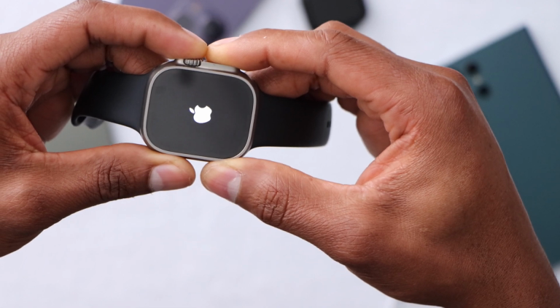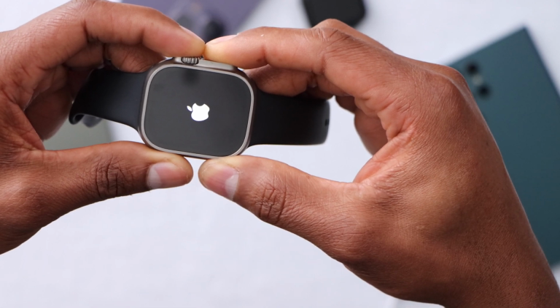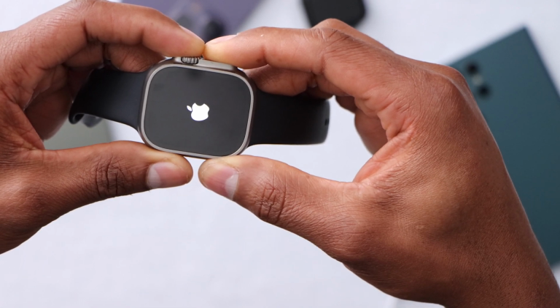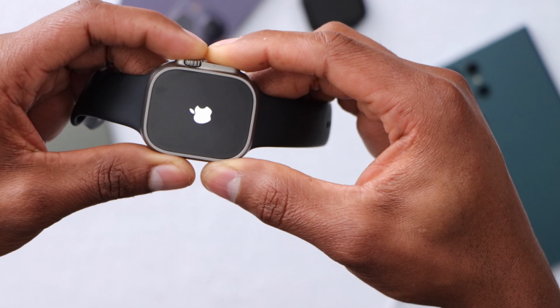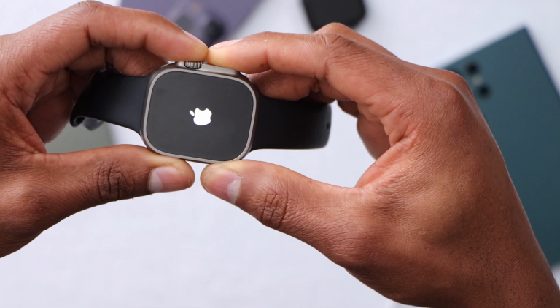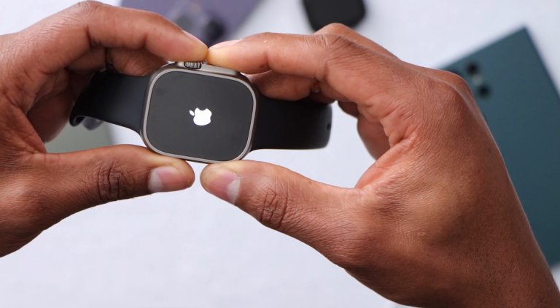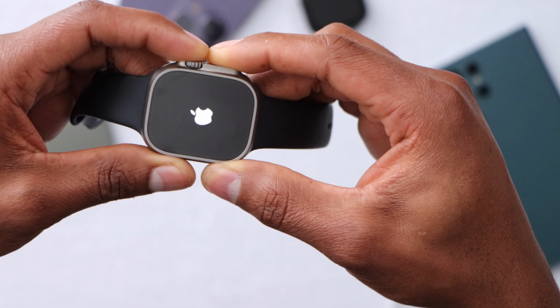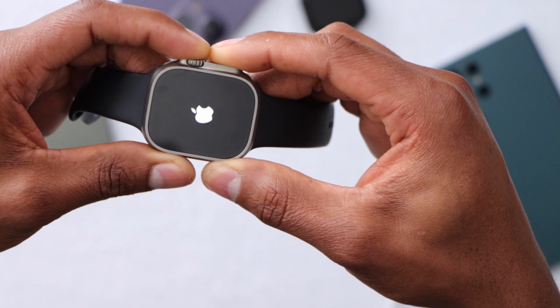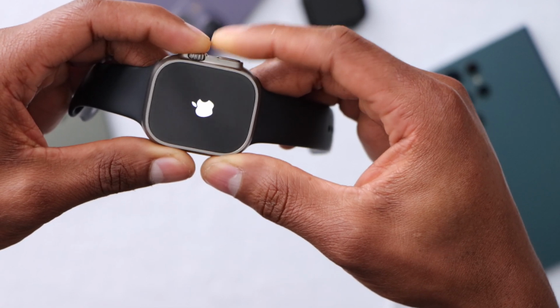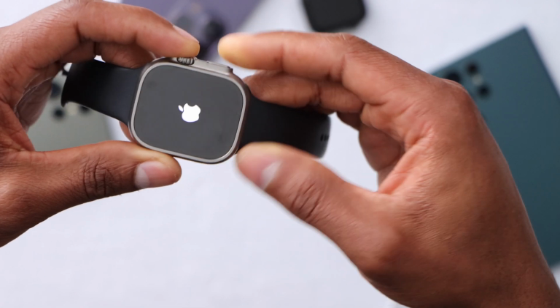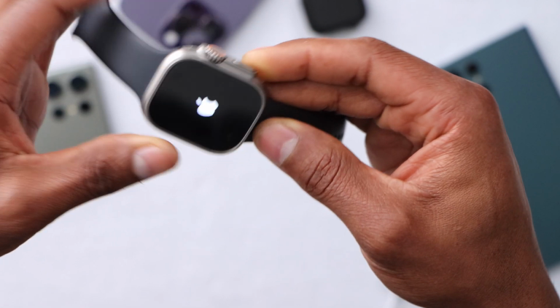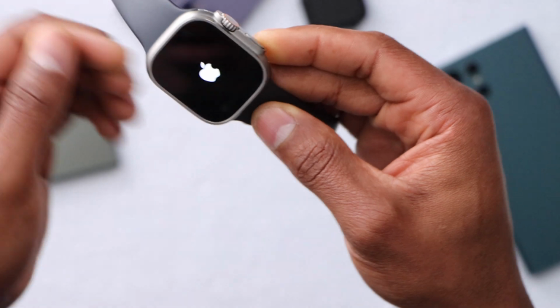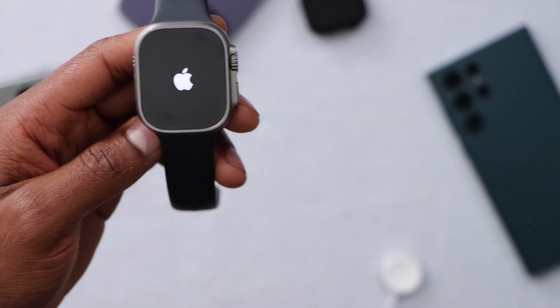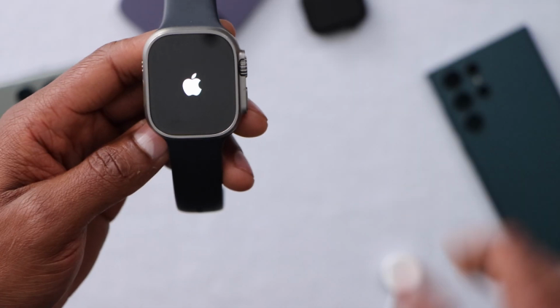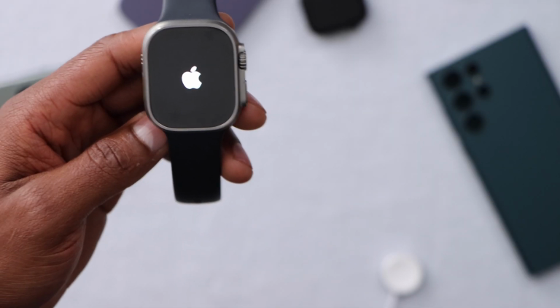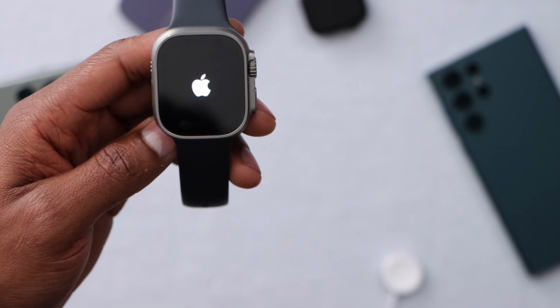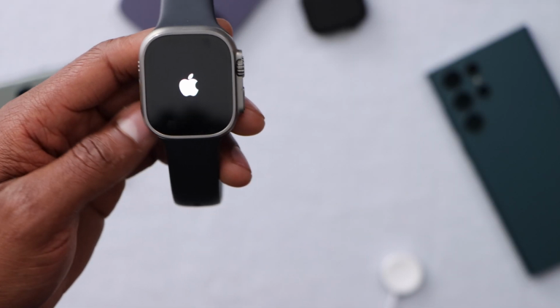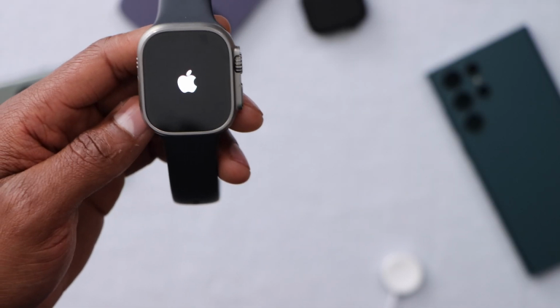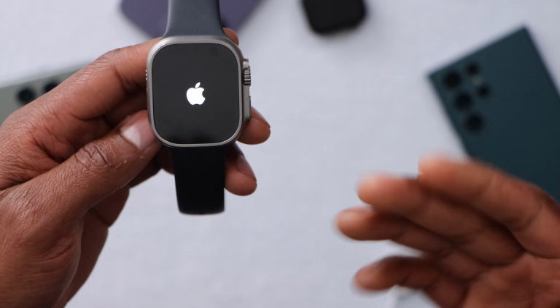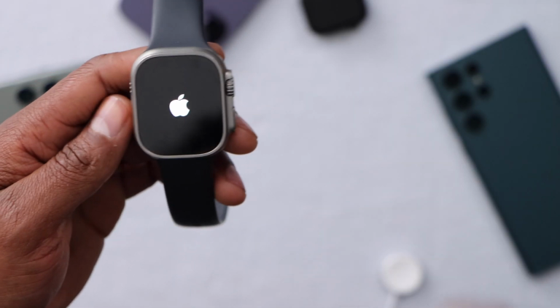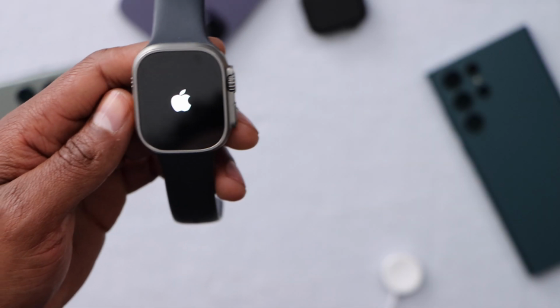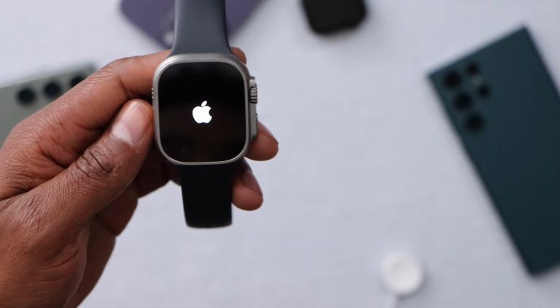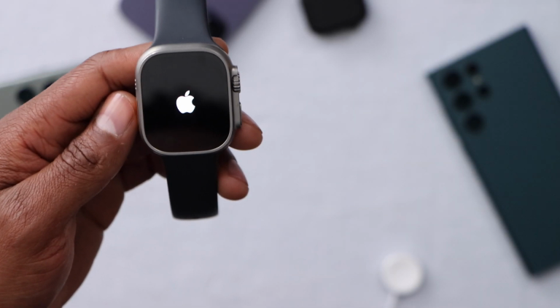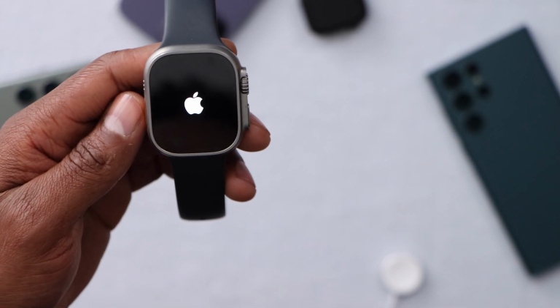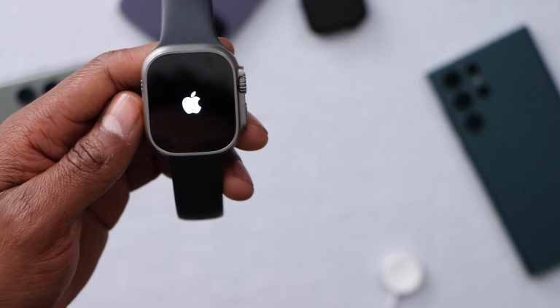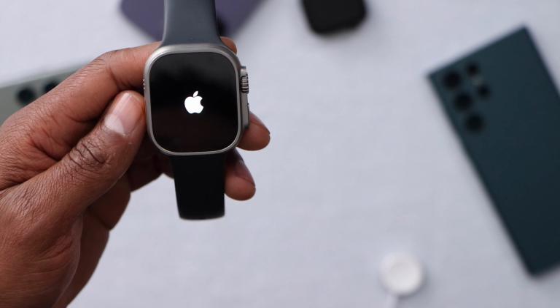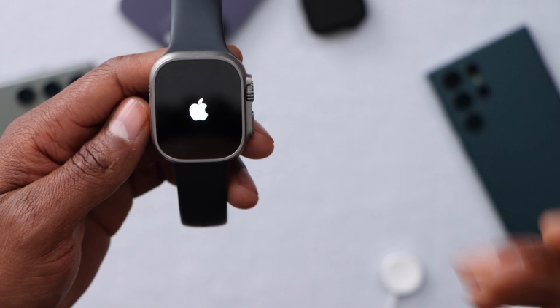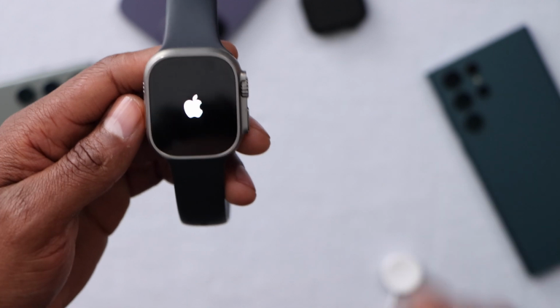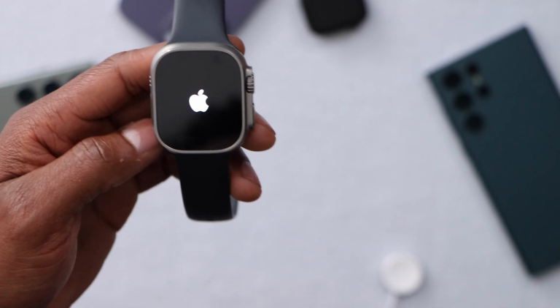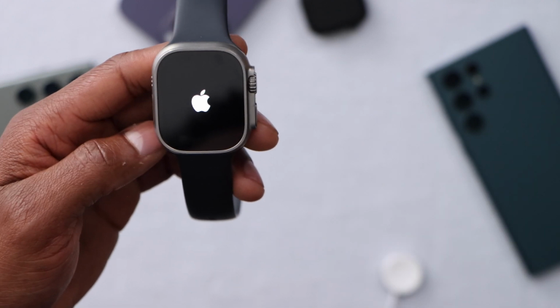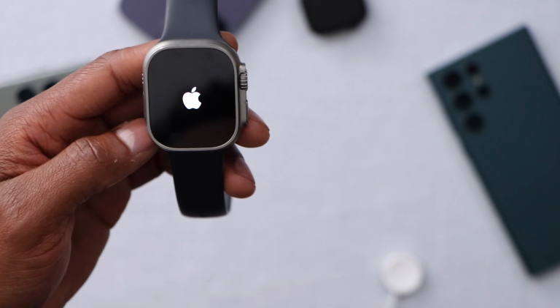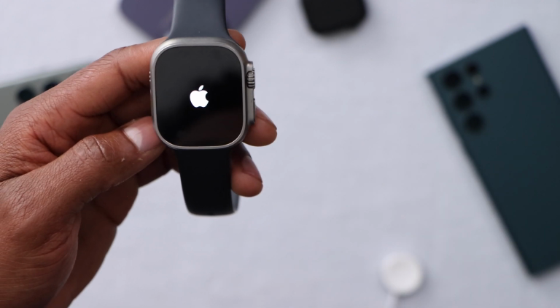Once you see the Apple logo on the screen, just release both buttons and your Apple Watch should be good to go. As you can see, this Apple Watch is now turning on — so it wasn't a big problem.